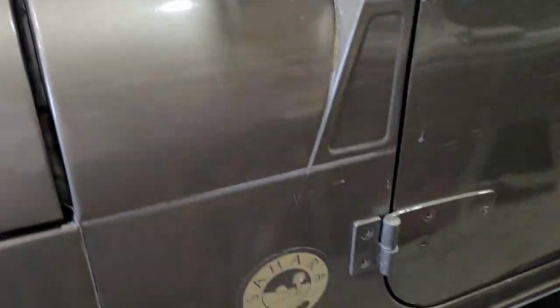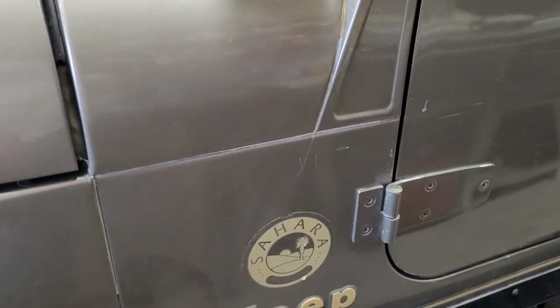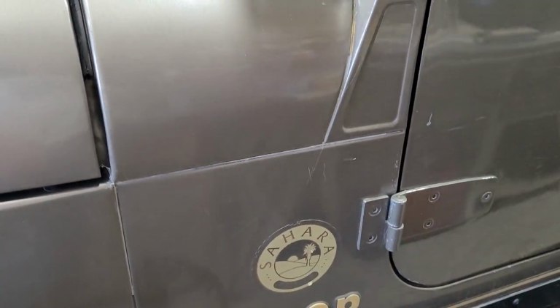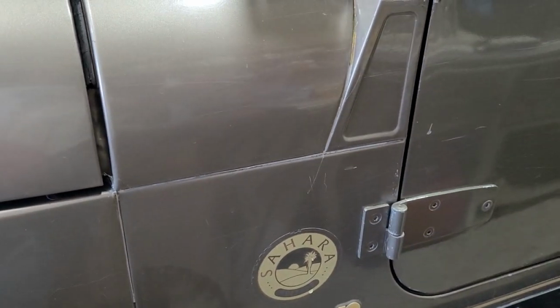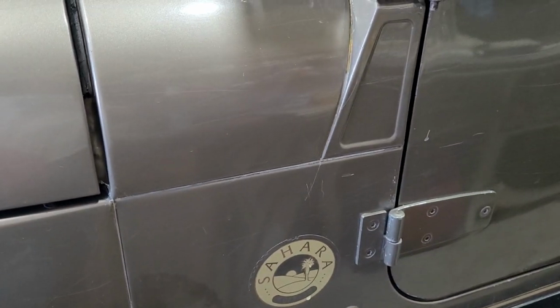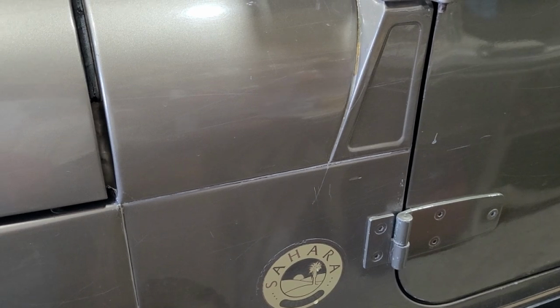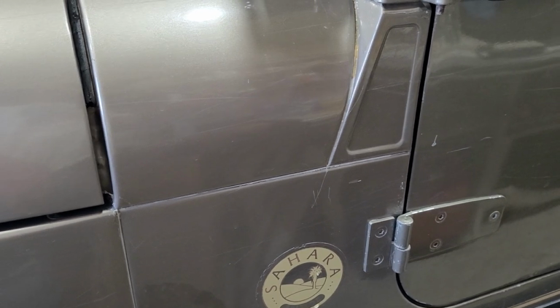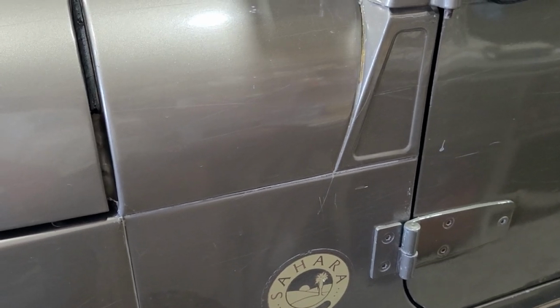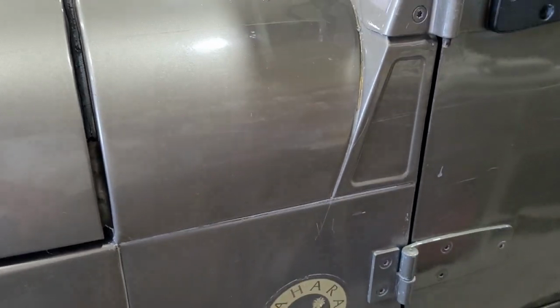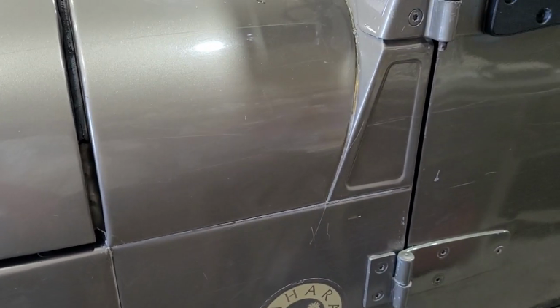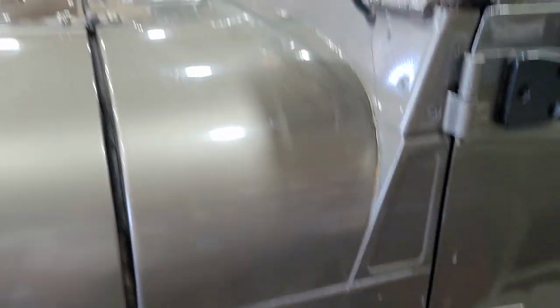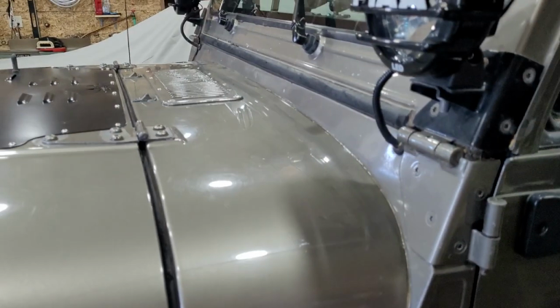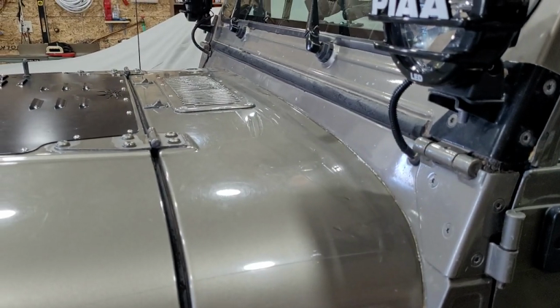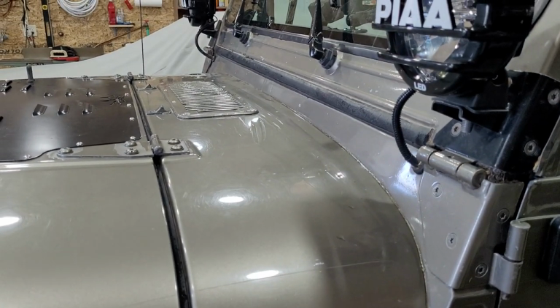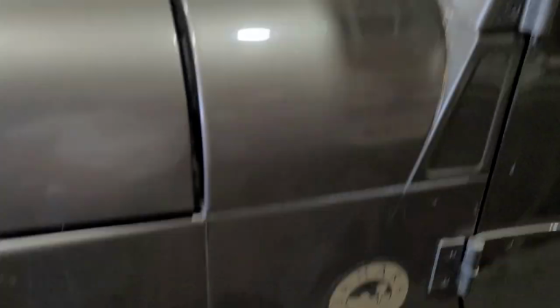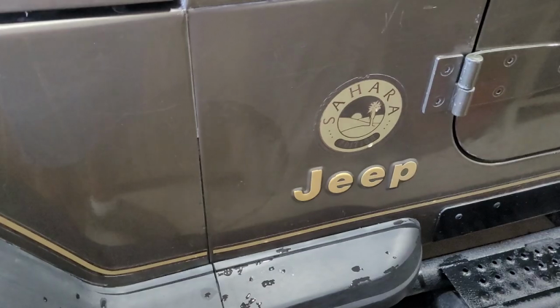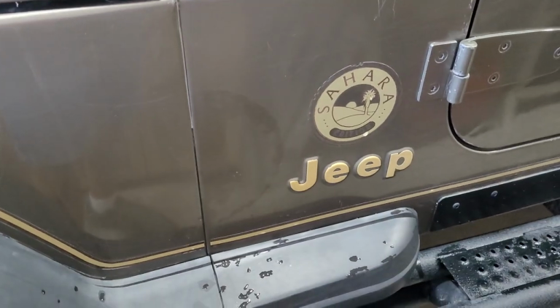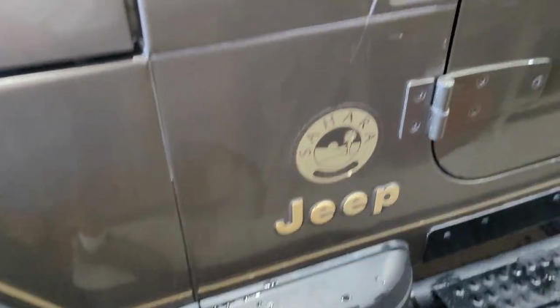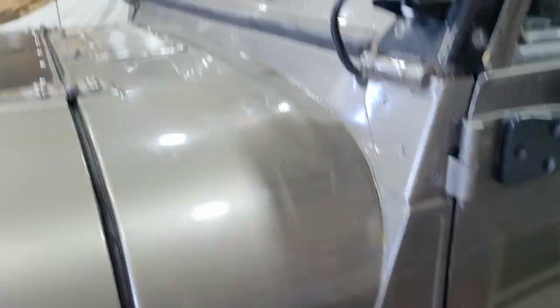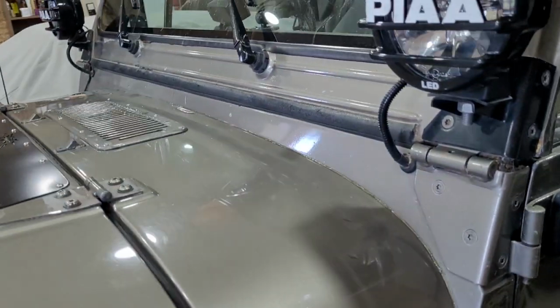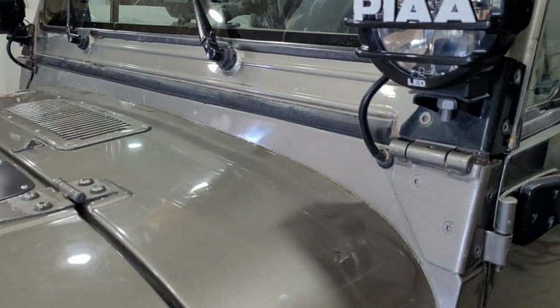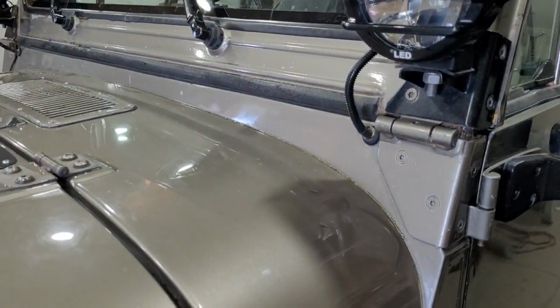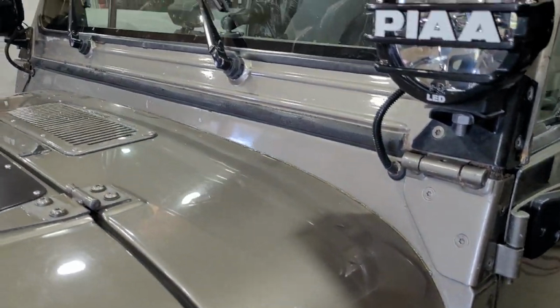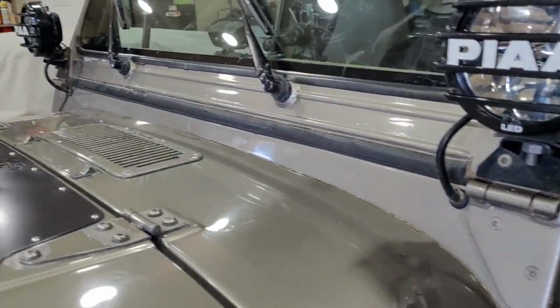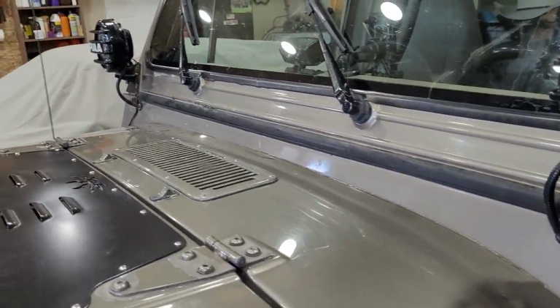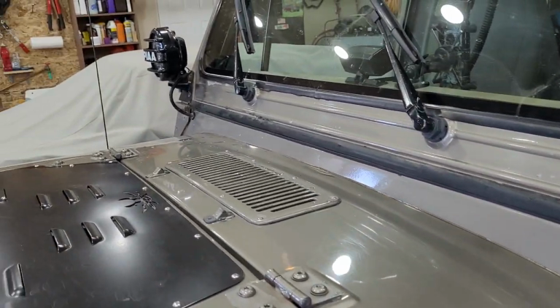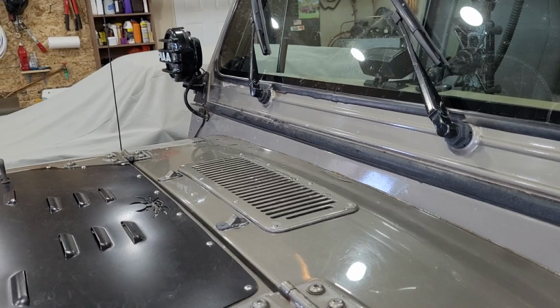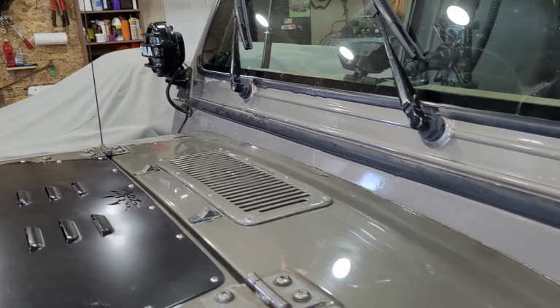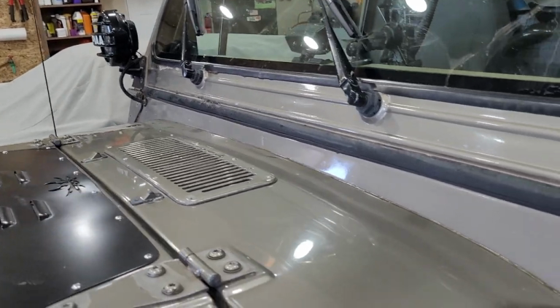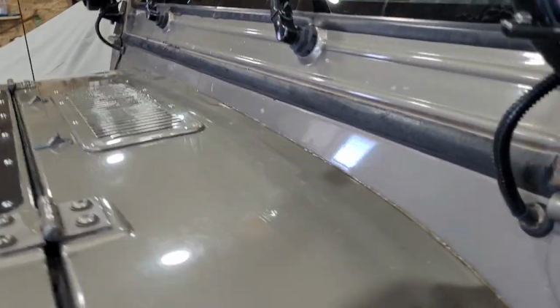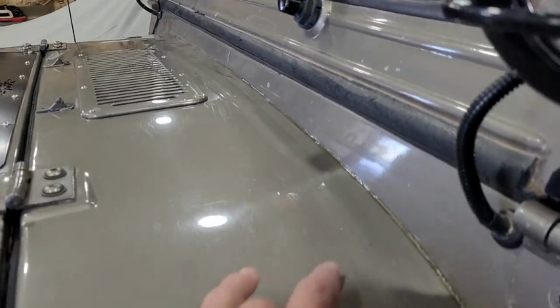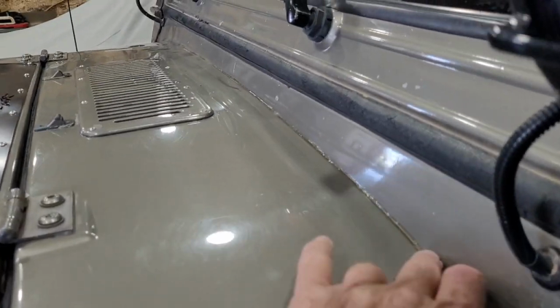I'm pretty excited — finally the floor is dry. I just took the garden hose to this thing and I couldn't get it to leak. Give it a try, look close.